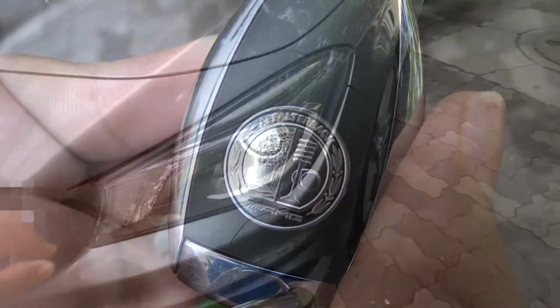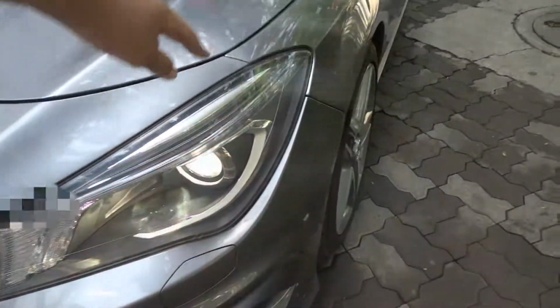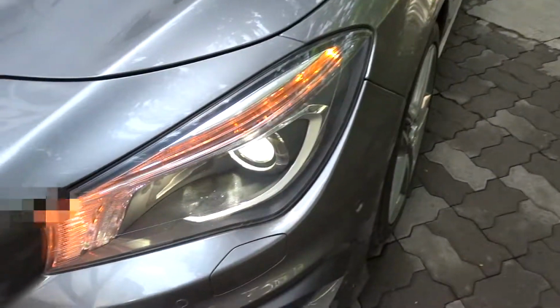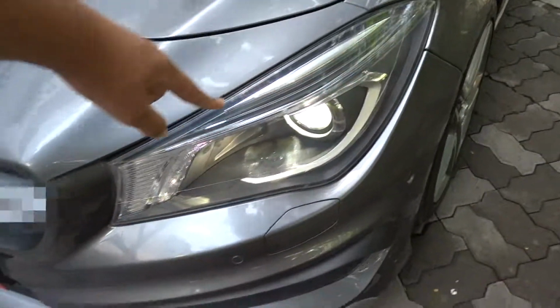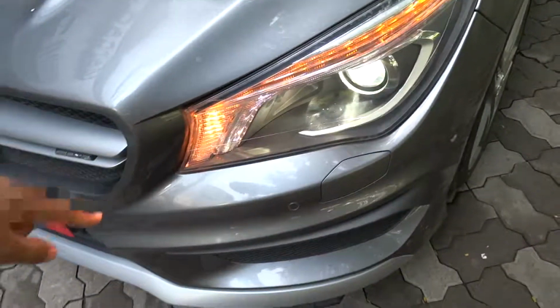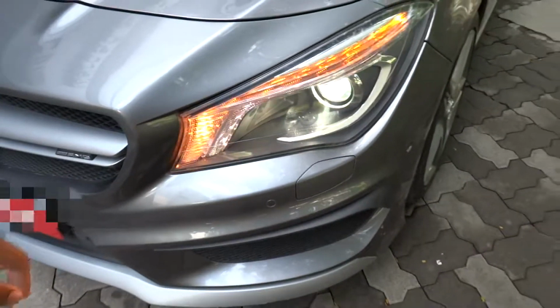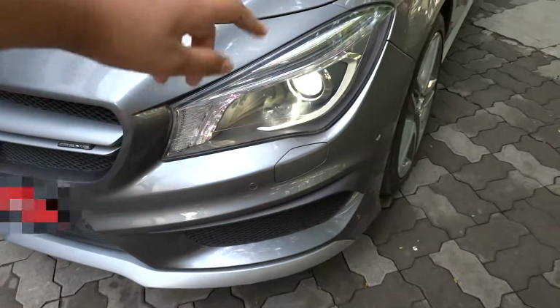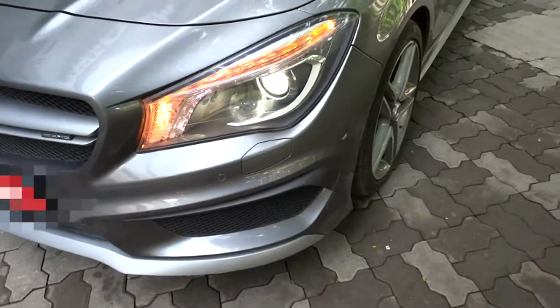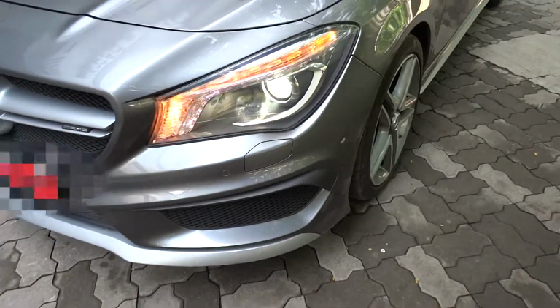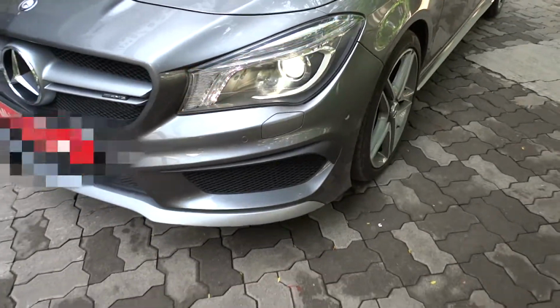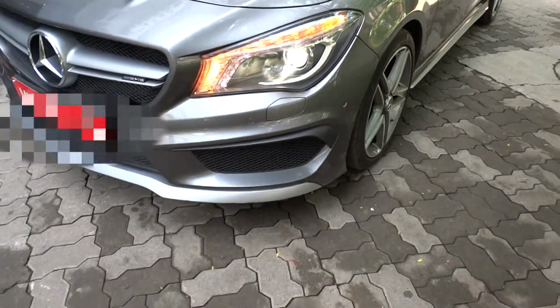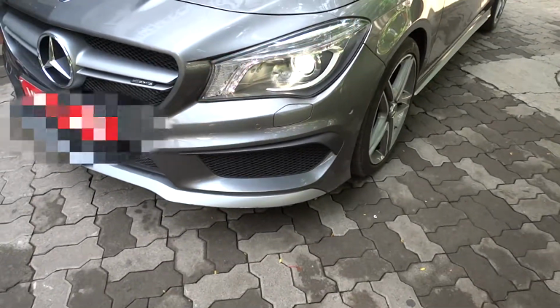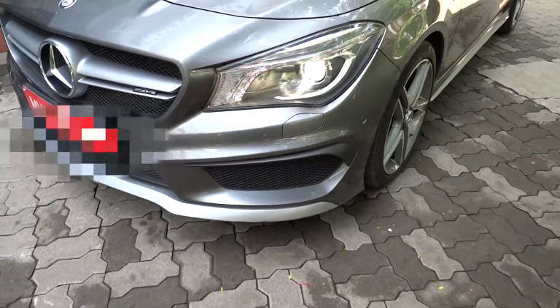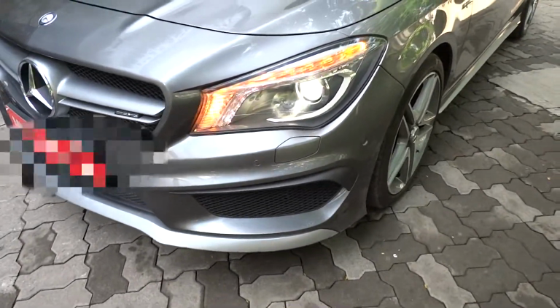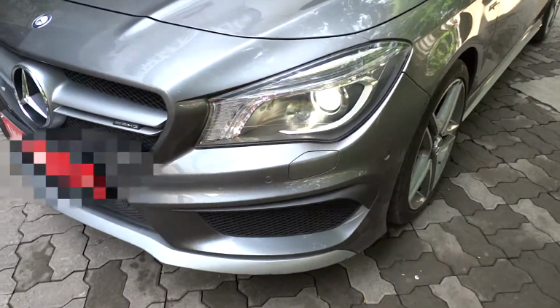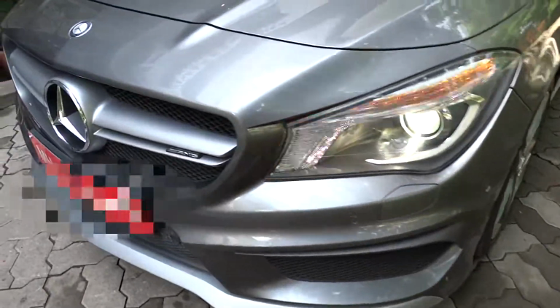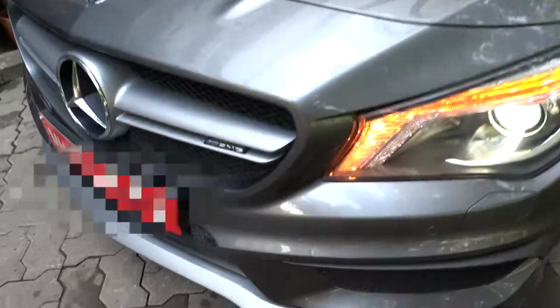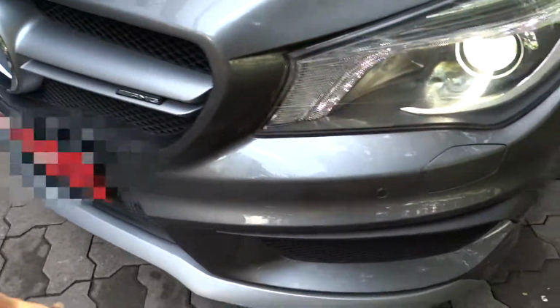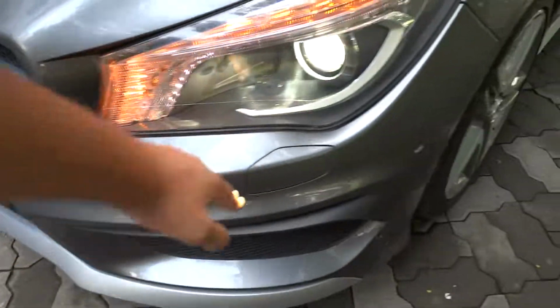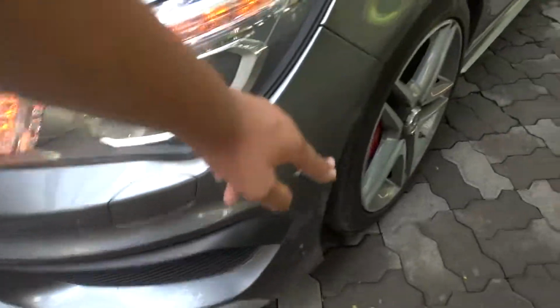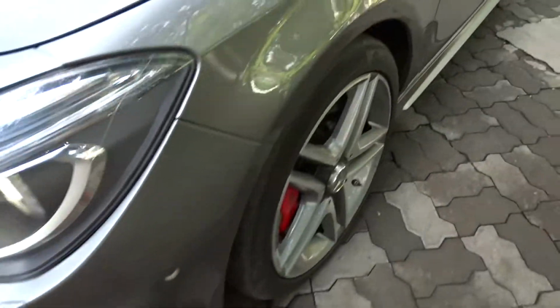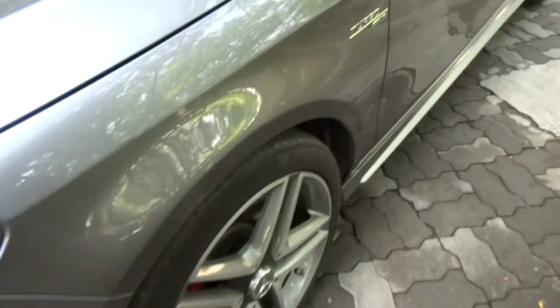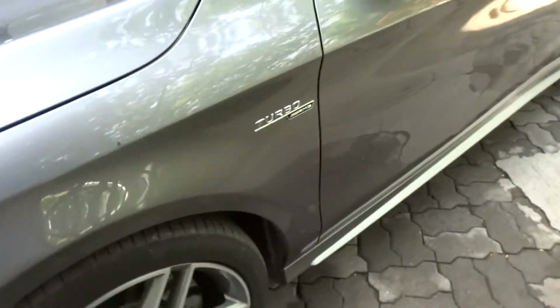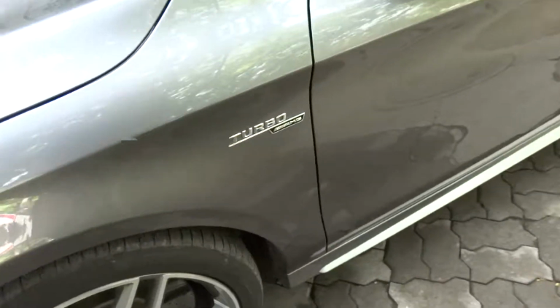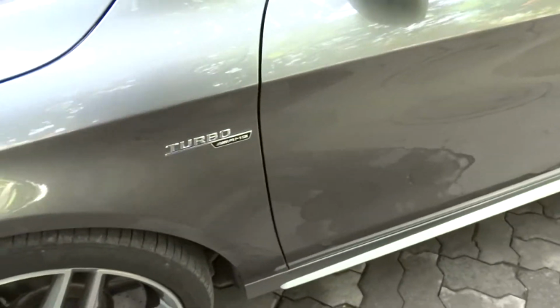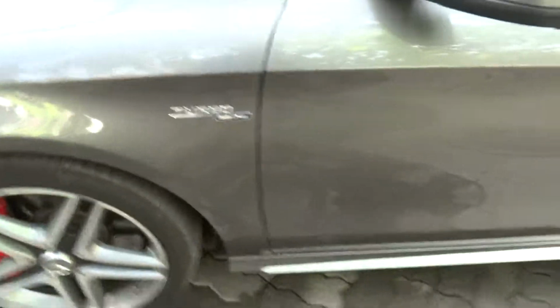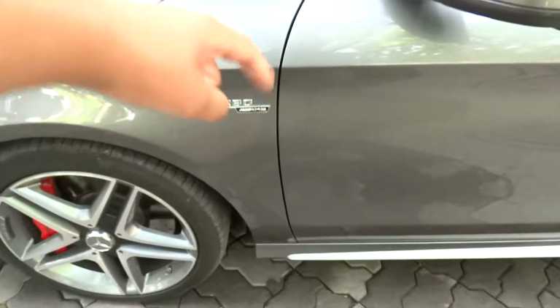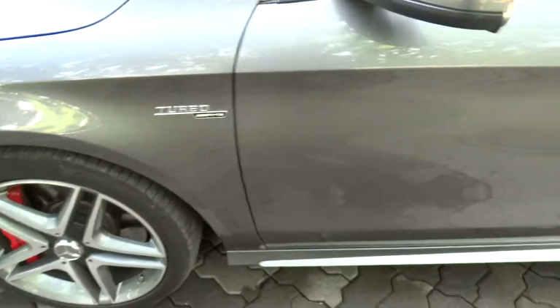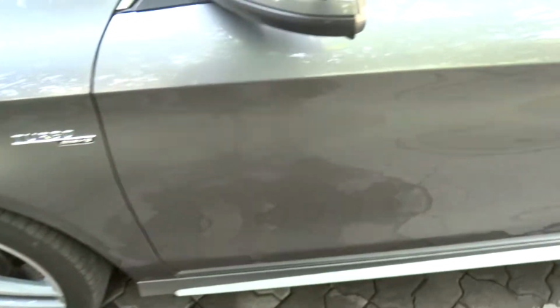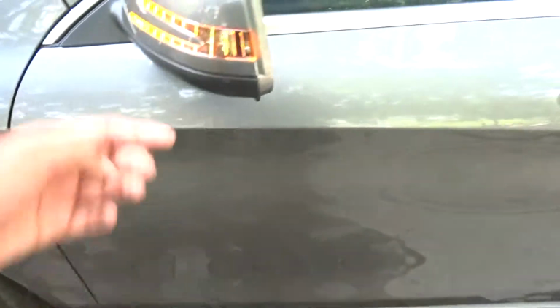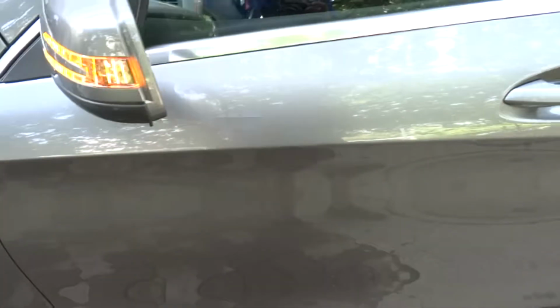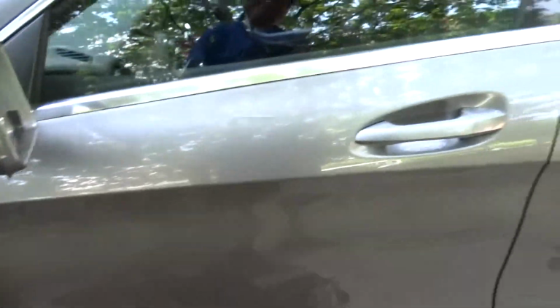You have LED turn signals, as well as front LED projector headlights, front parking sensors, center locking wheels, AMG turbo badging, and turn signal mirrors.